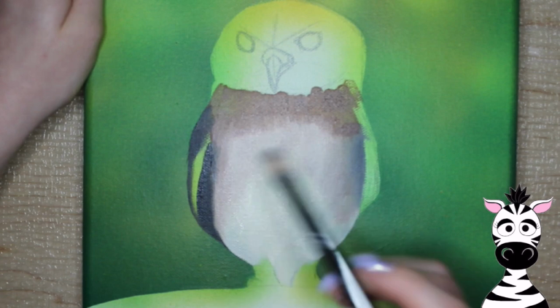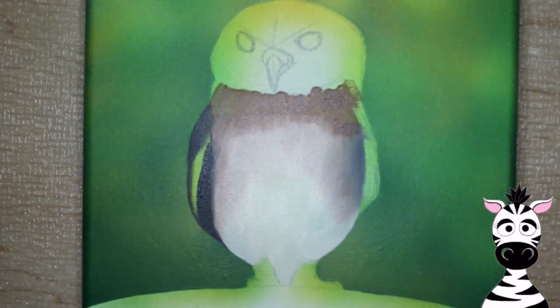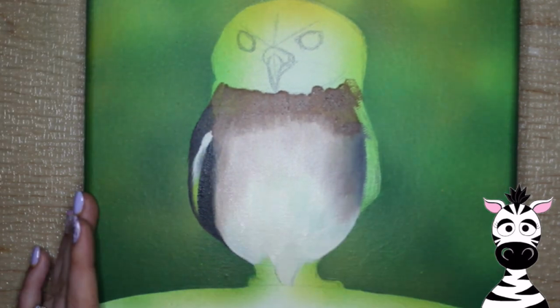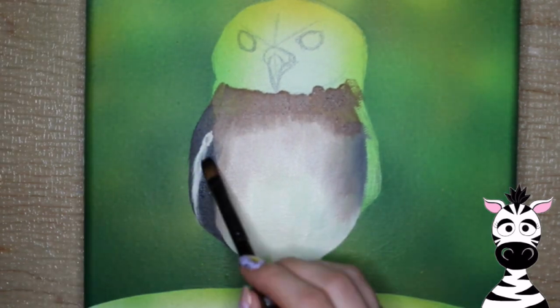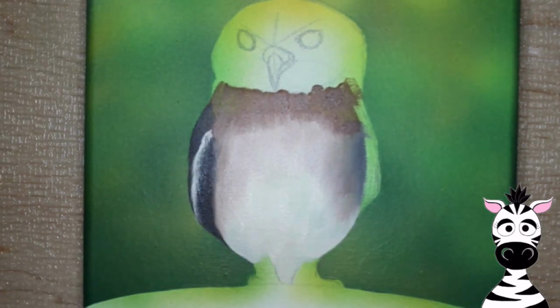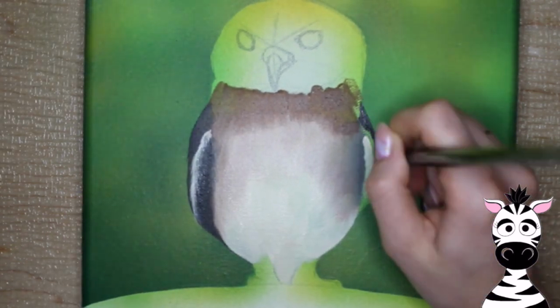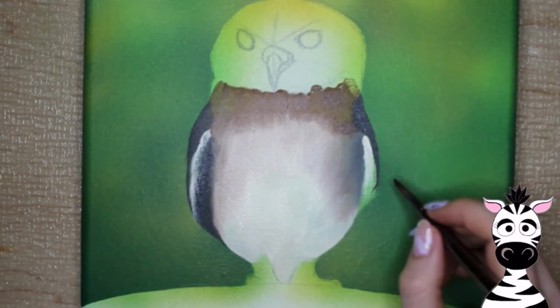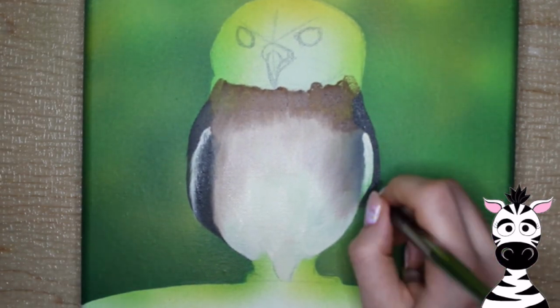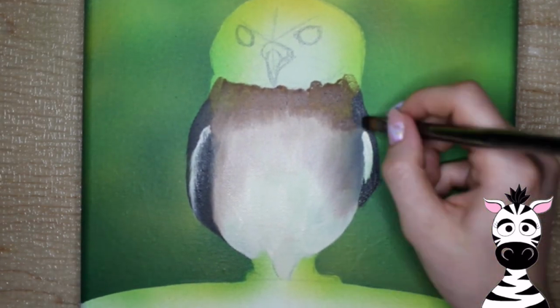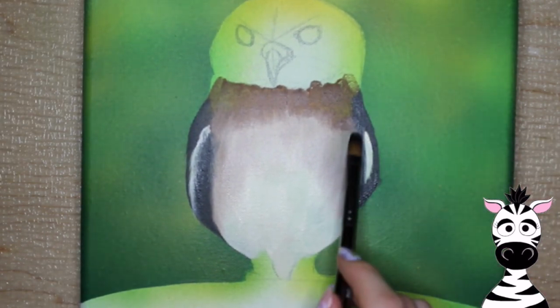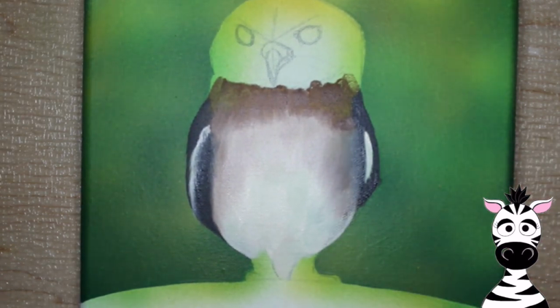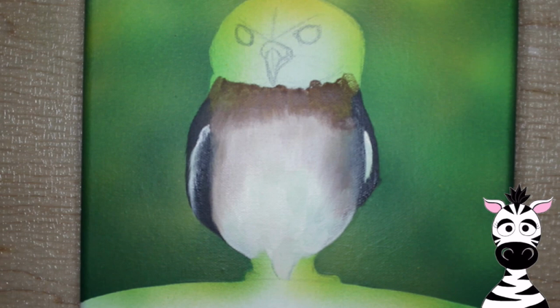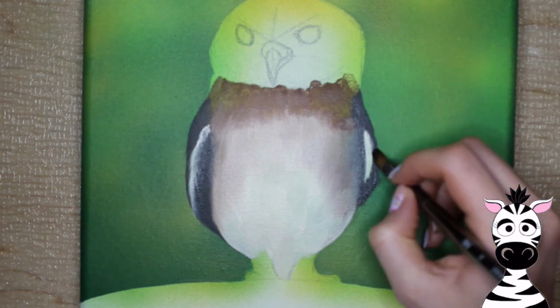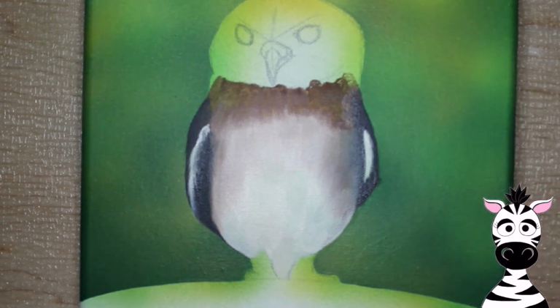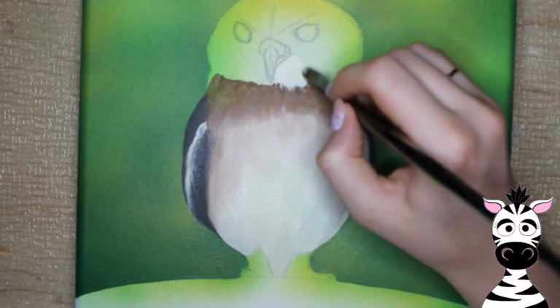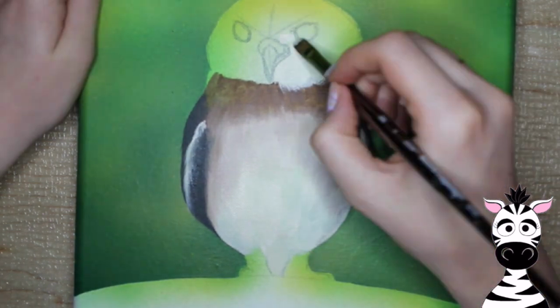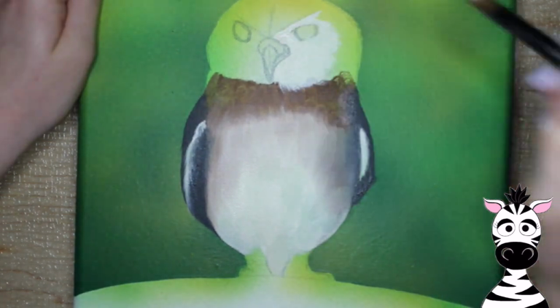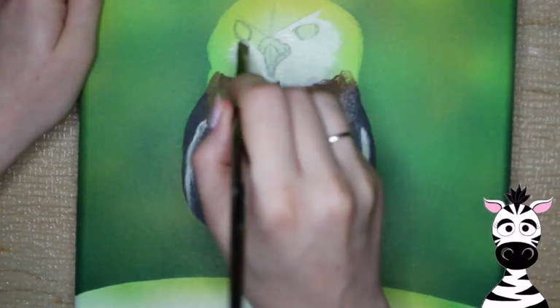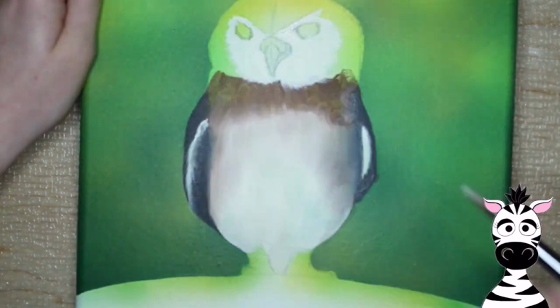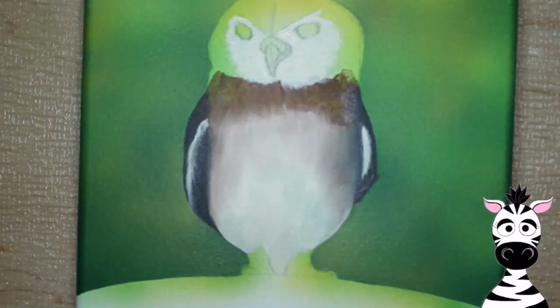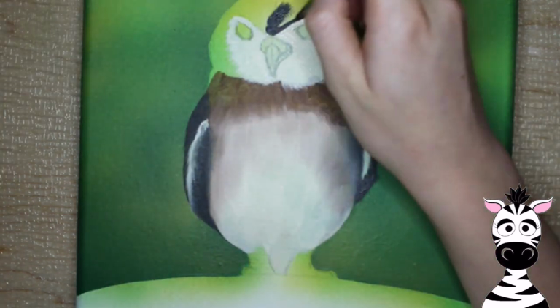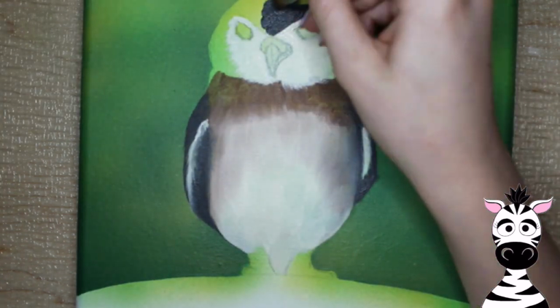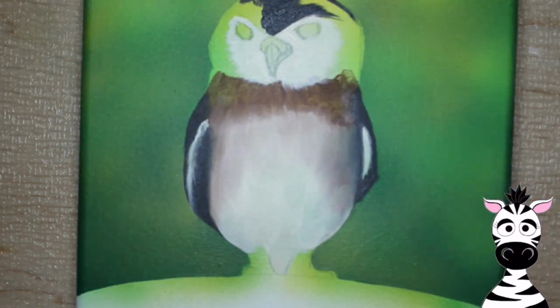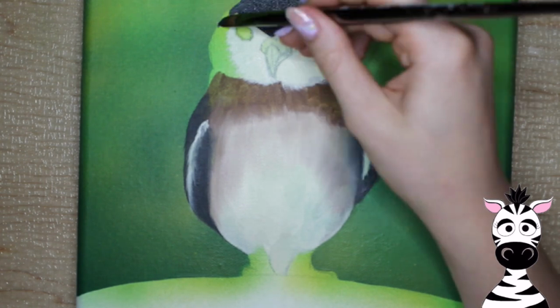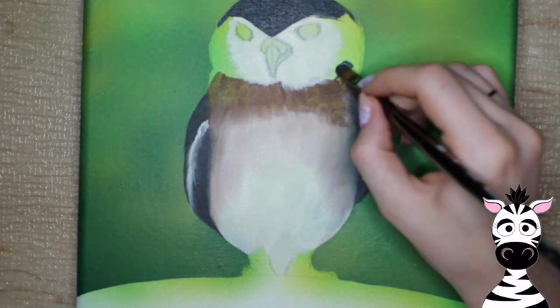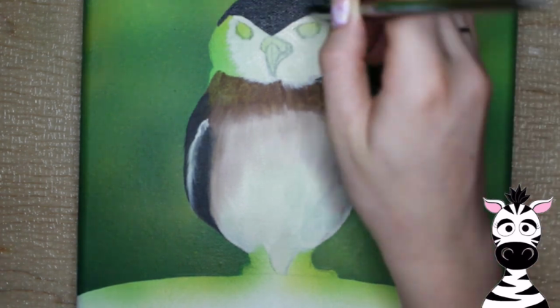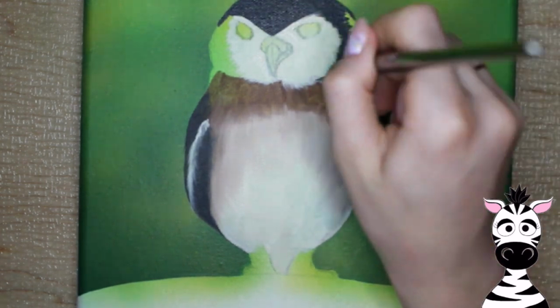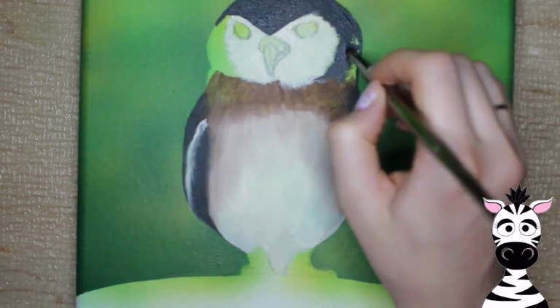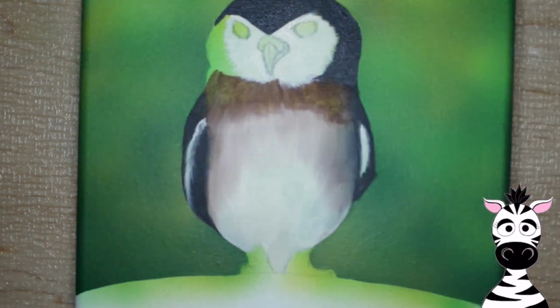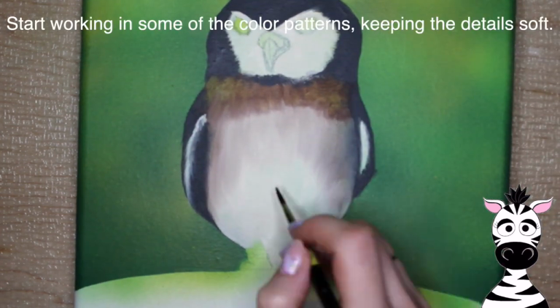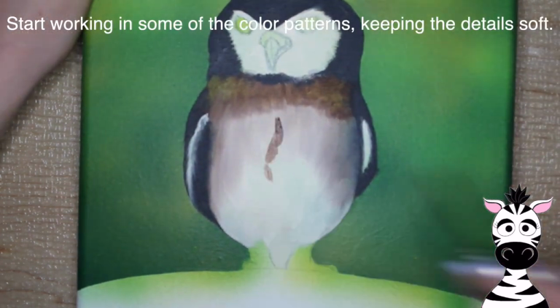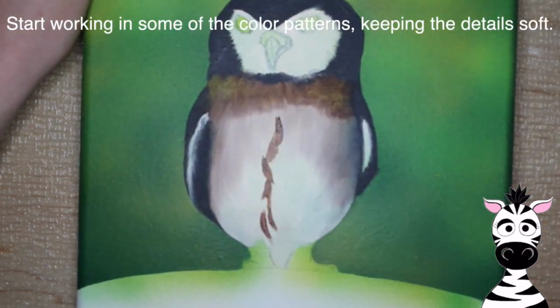I'm going to start my little bird with a layer of cream paint on the belly, blending it out so it's a little bit shadowed on the edges, with brown nearing towards the head. Really soft colors at this point — soft blending, nothing too exact or precise. Then add a little bit of darker charcoal gray around the head.